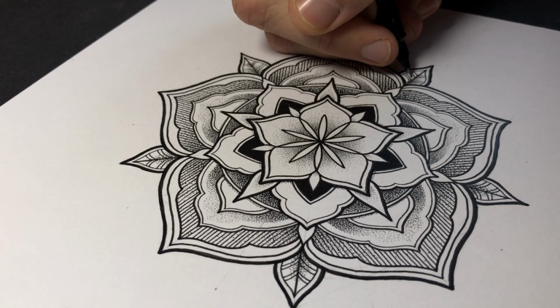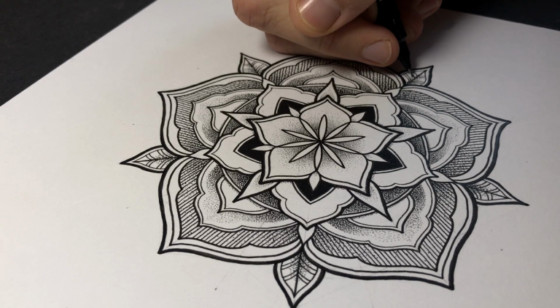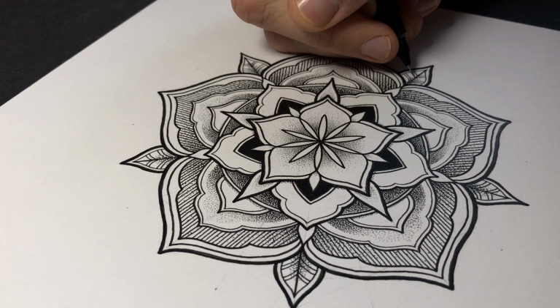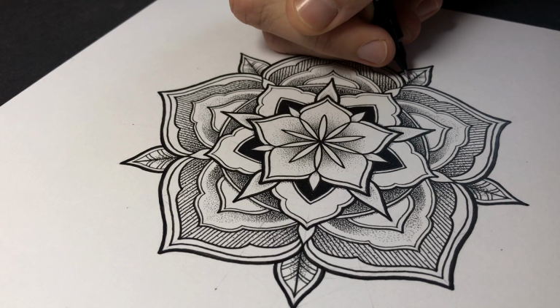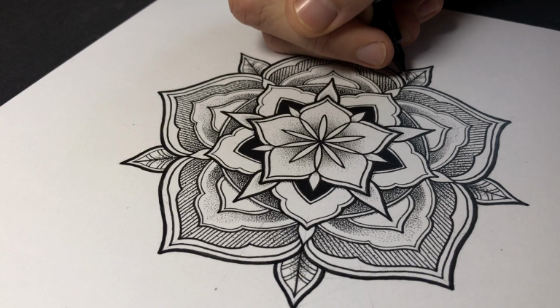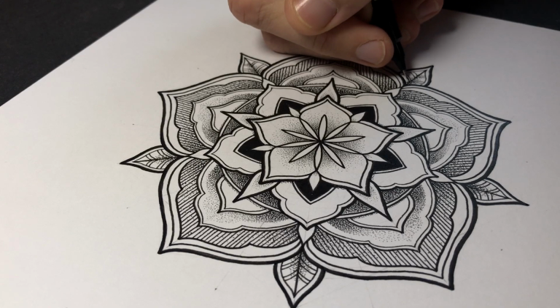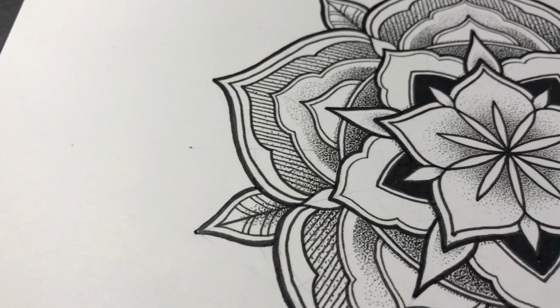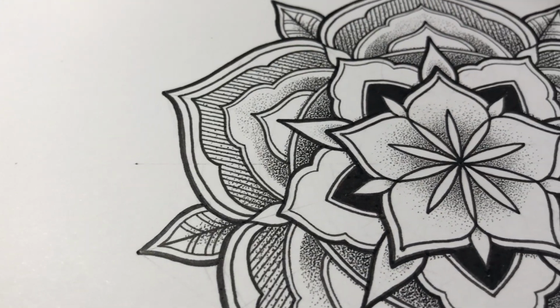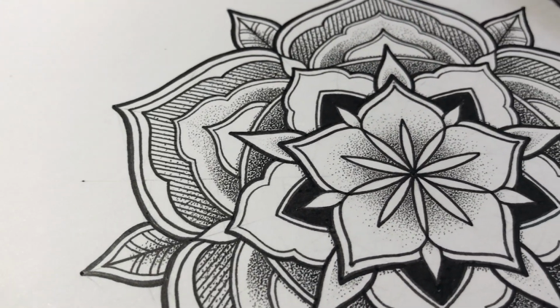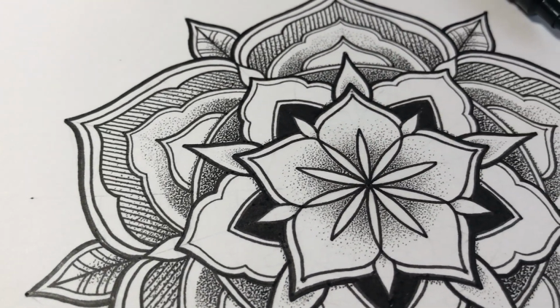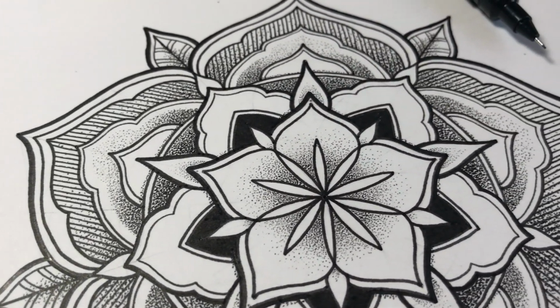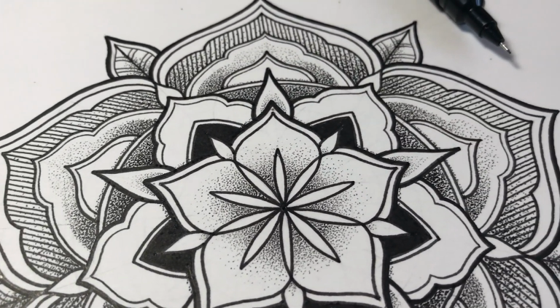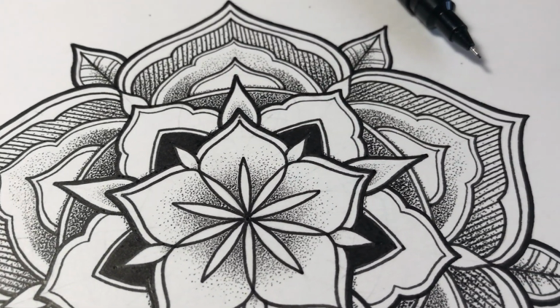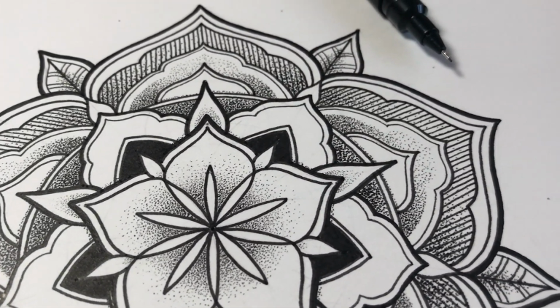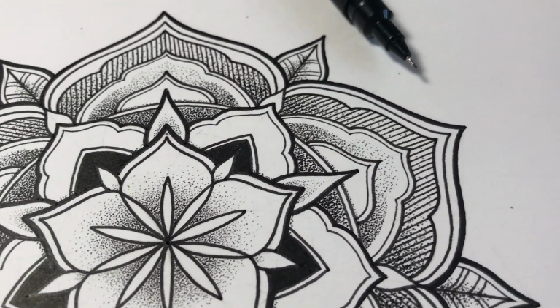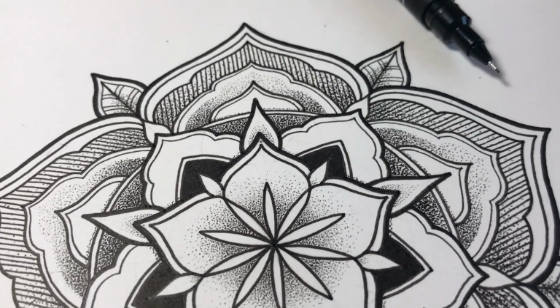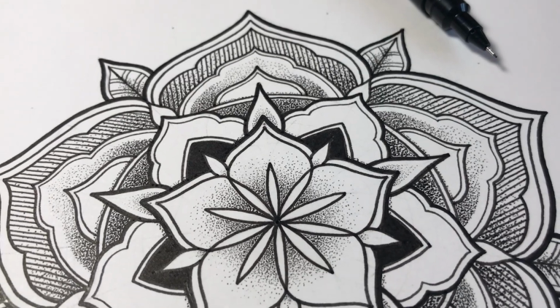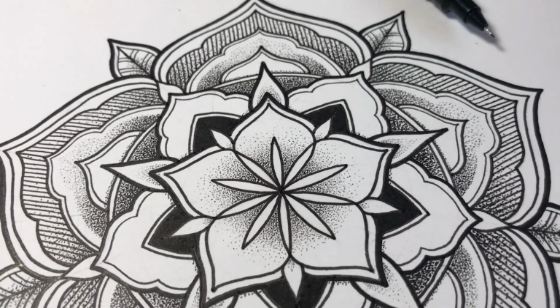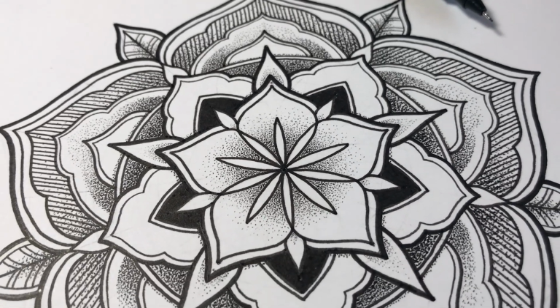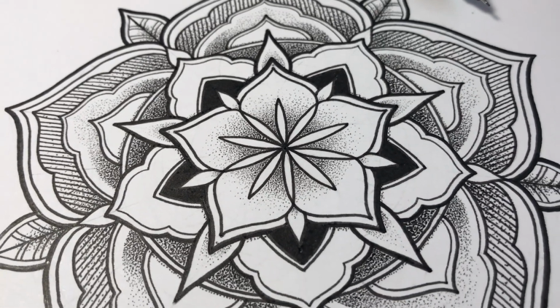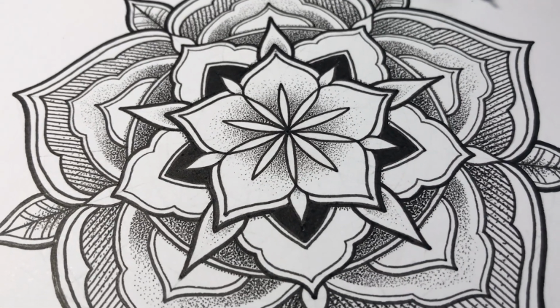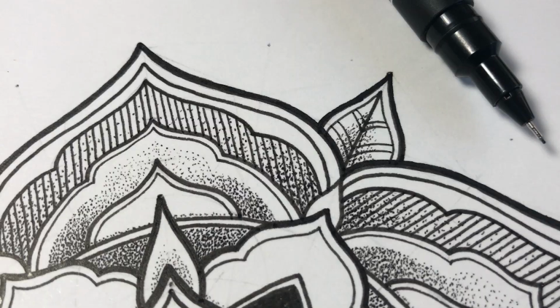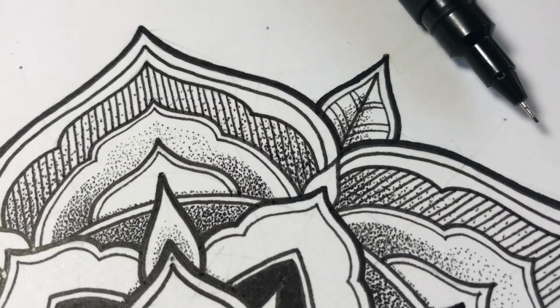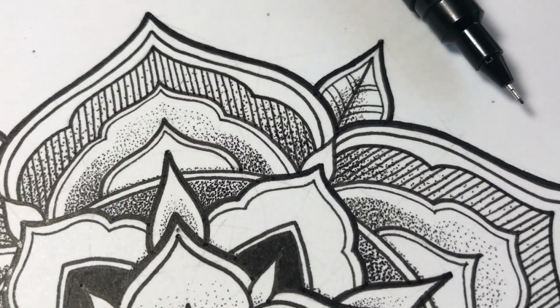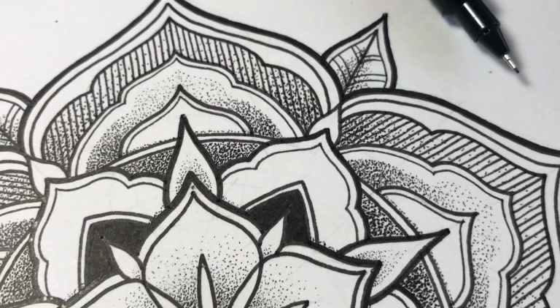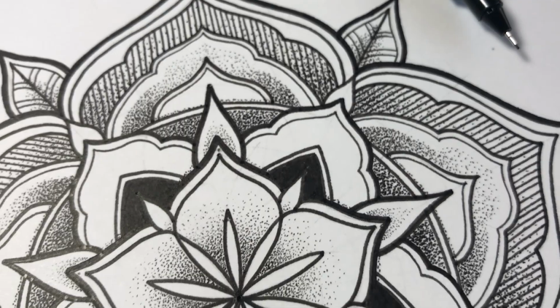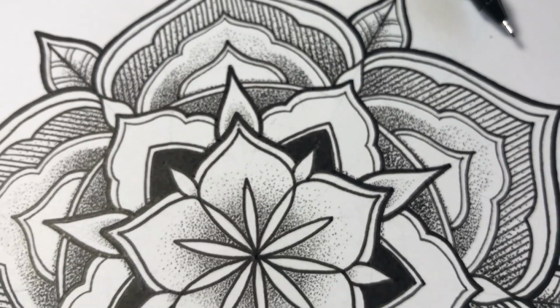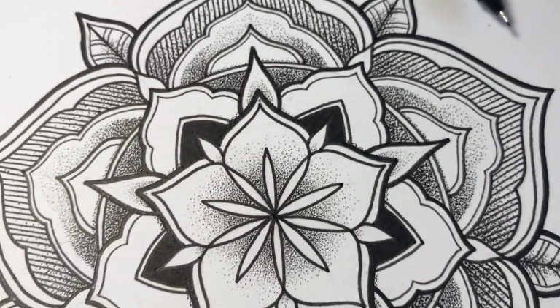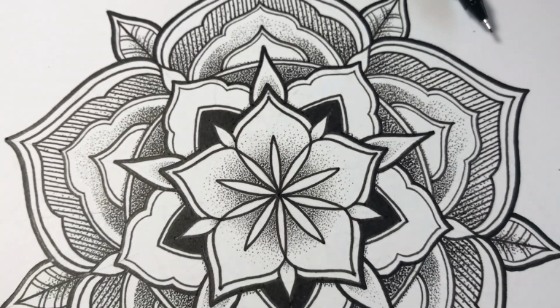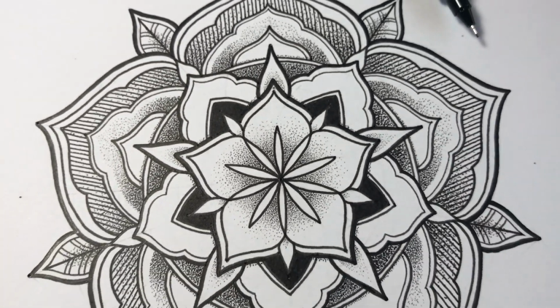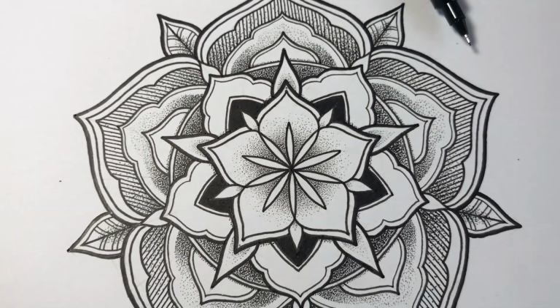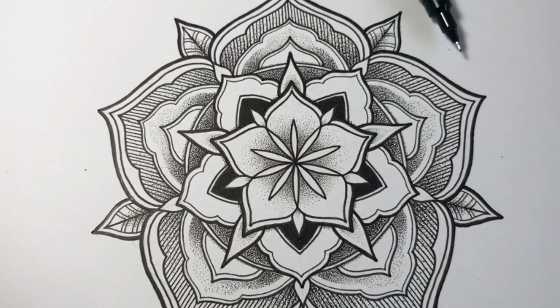This would be the last bit of shading. Pretty happy with that — should look good on a t-shirt. If you want to watch this in real time, head over to my Patreon. There's also a longer time lapse of this if you want to get more of an insight into how I work.